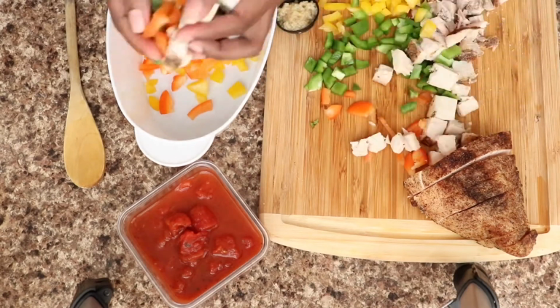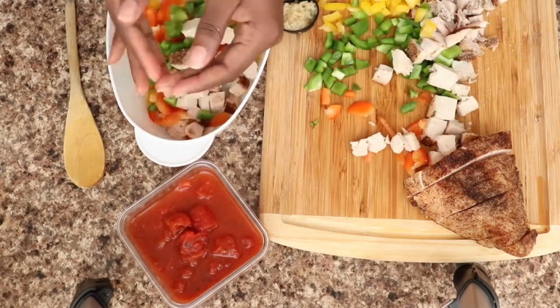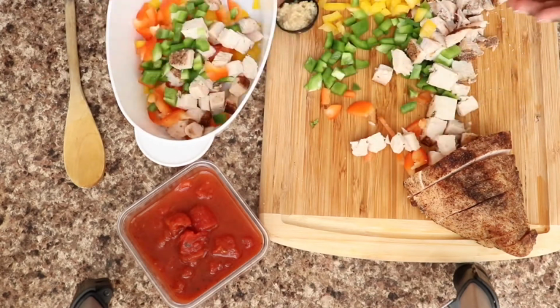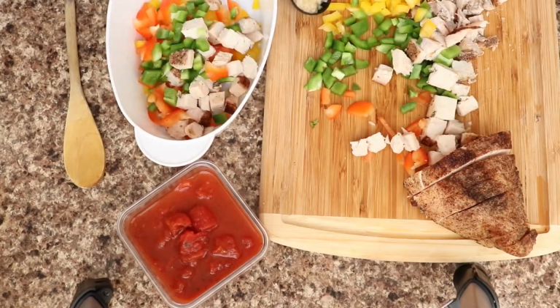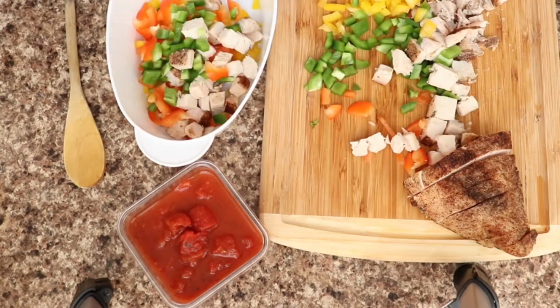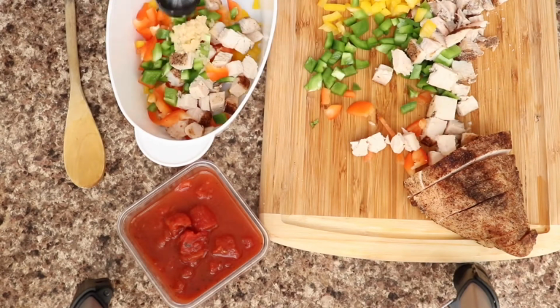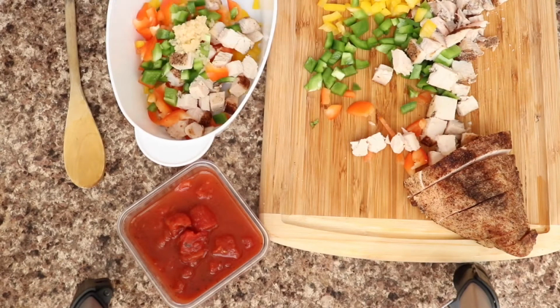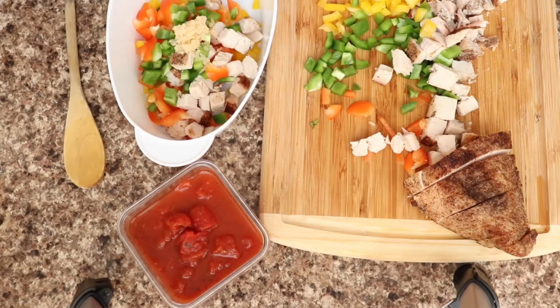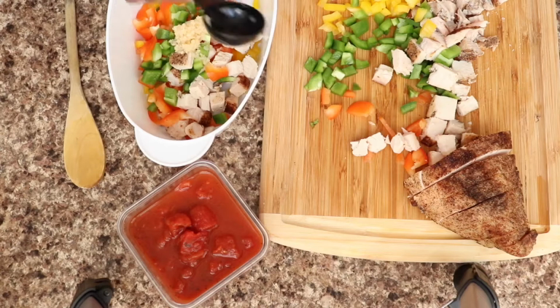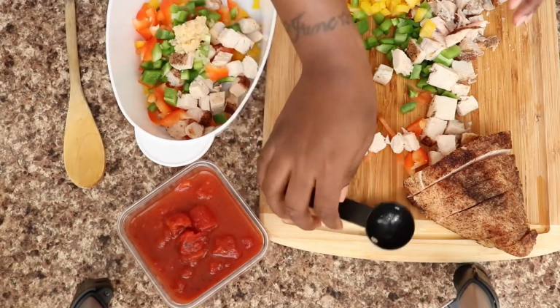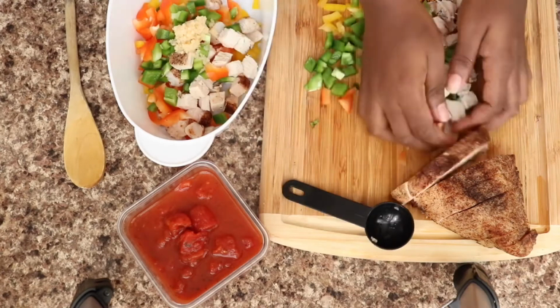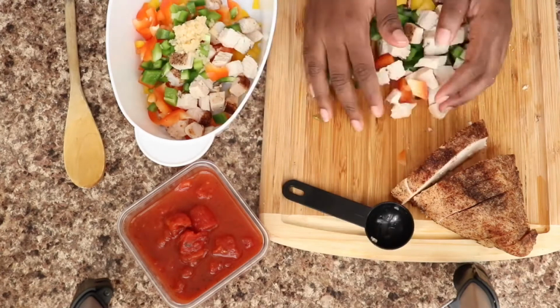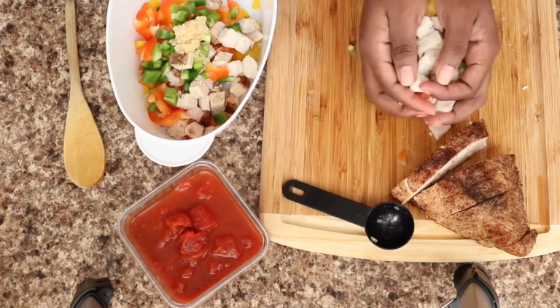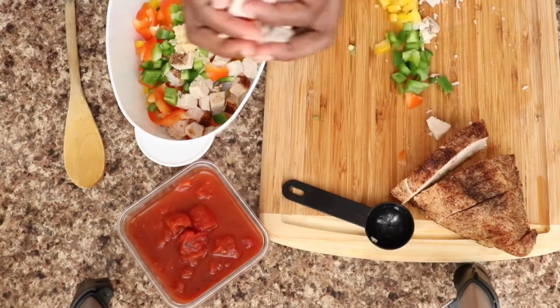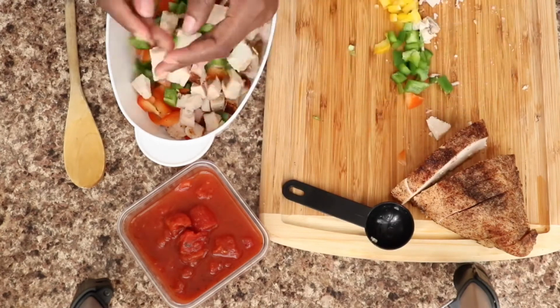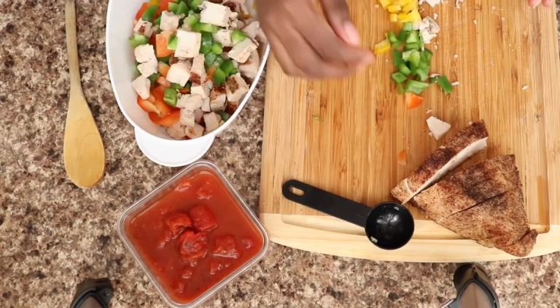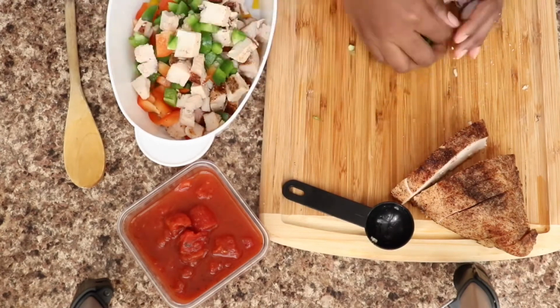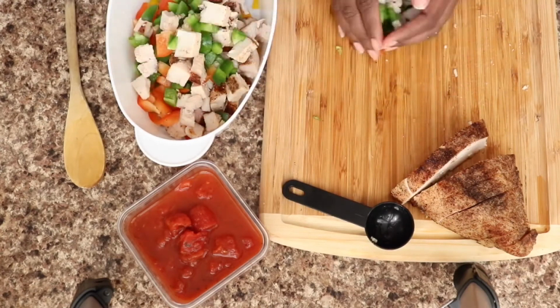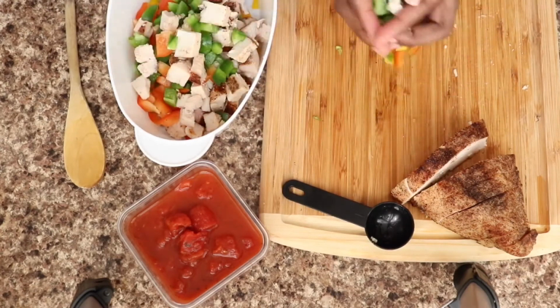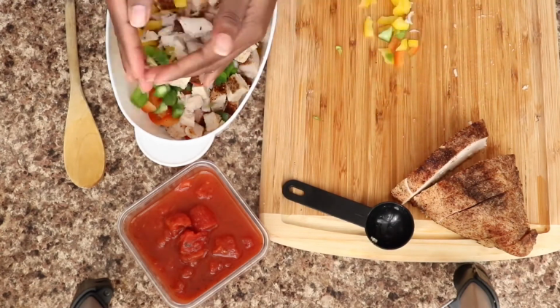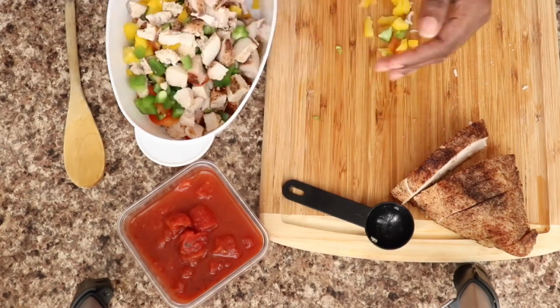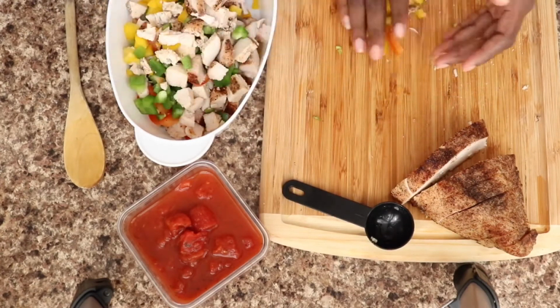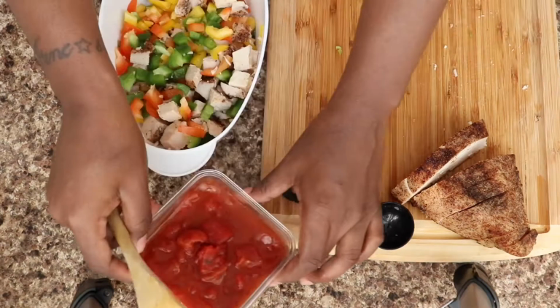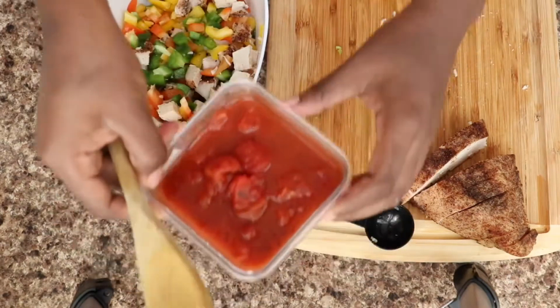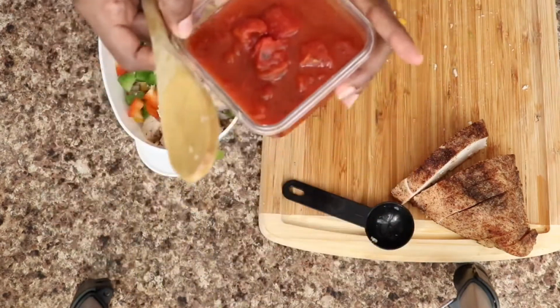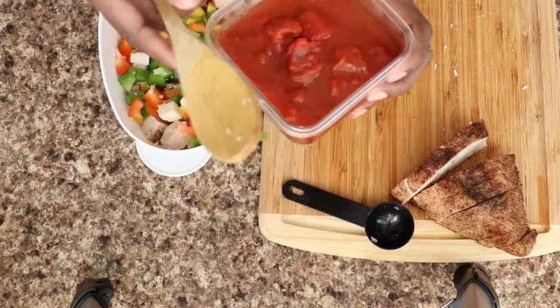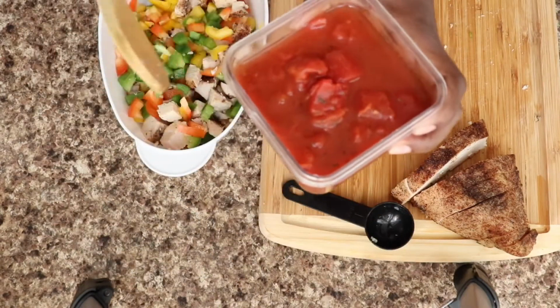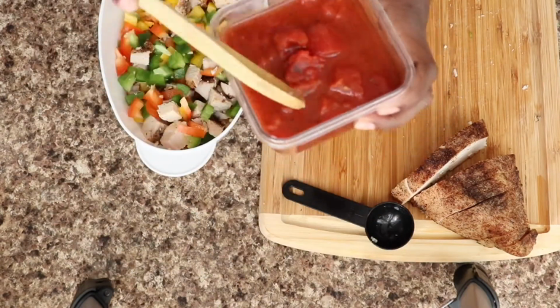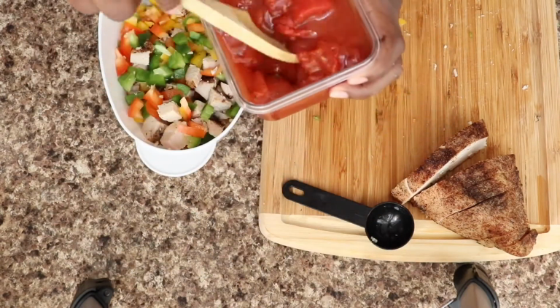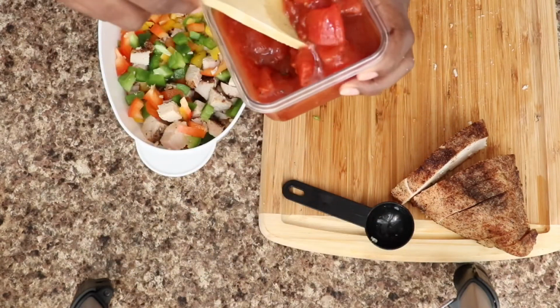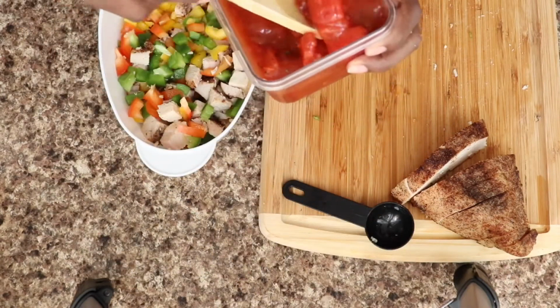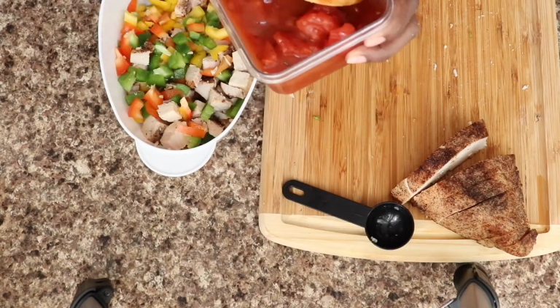I also have about seven ounces of diced tomatoes — this is half of a 14.5-ounce can. I'm just going to combine all of this into a bowl and get ready to put it on top of my crust.